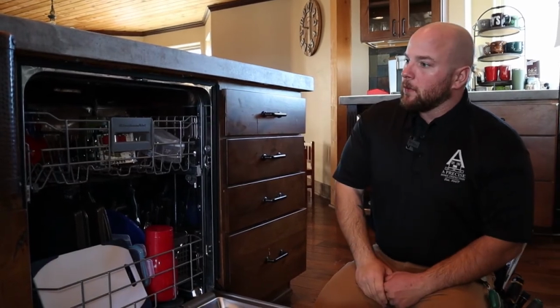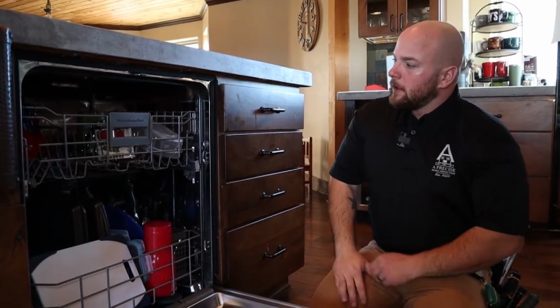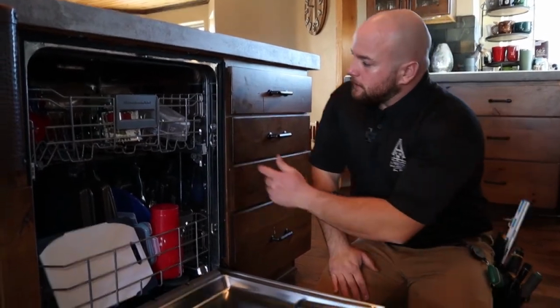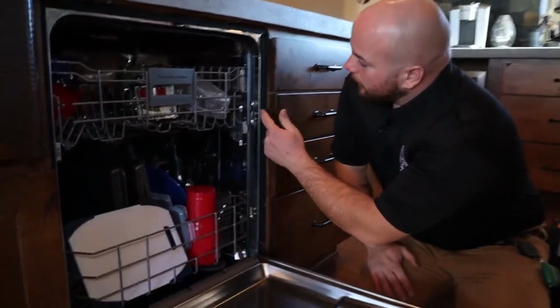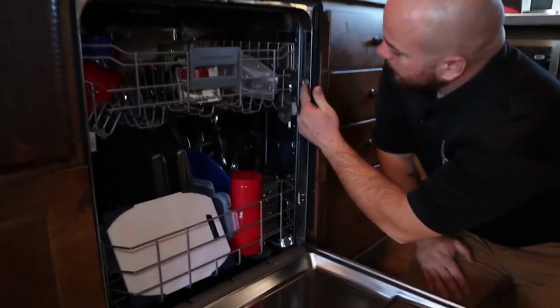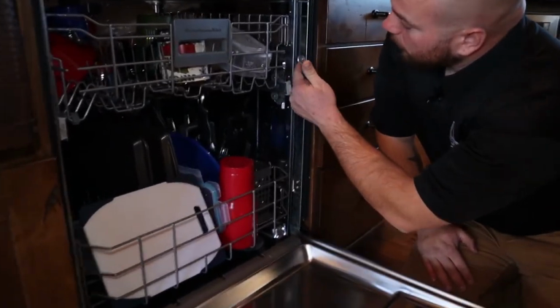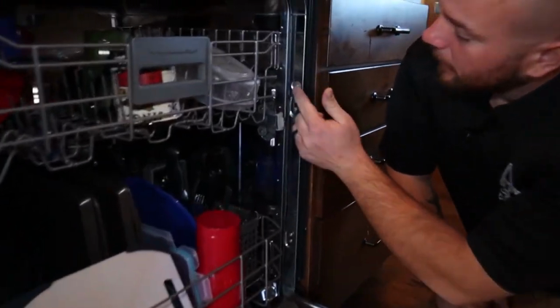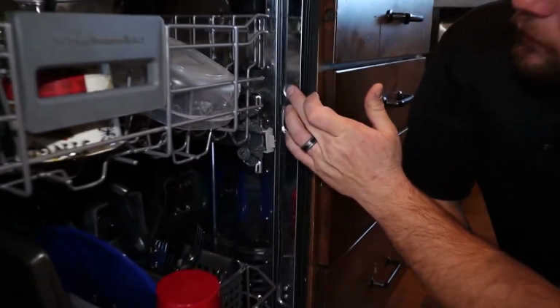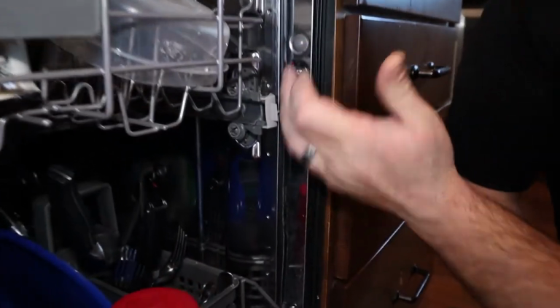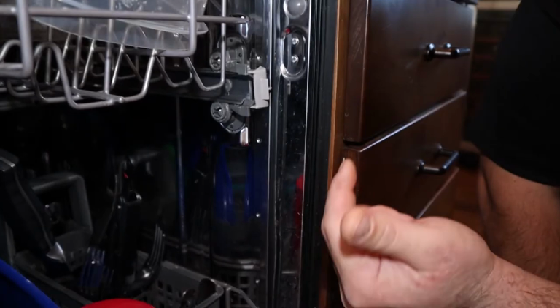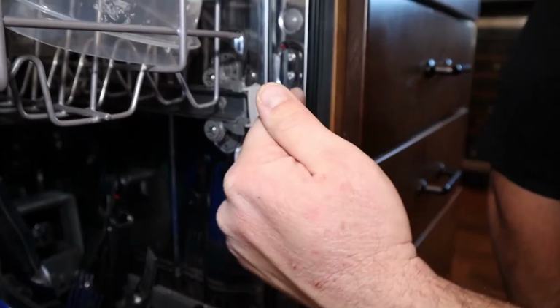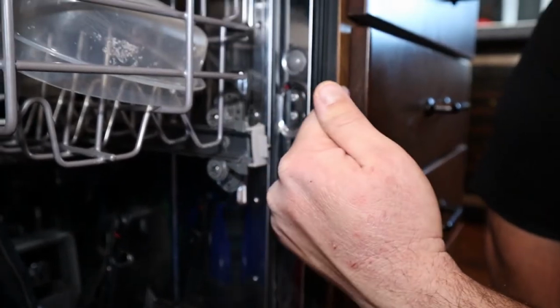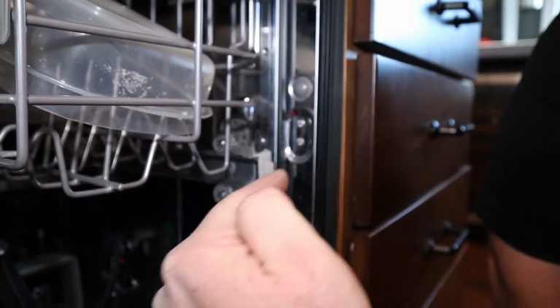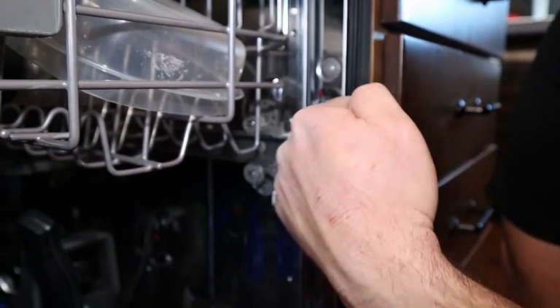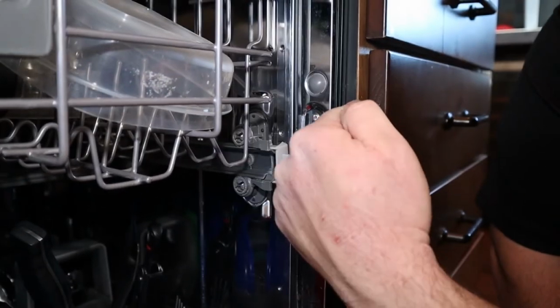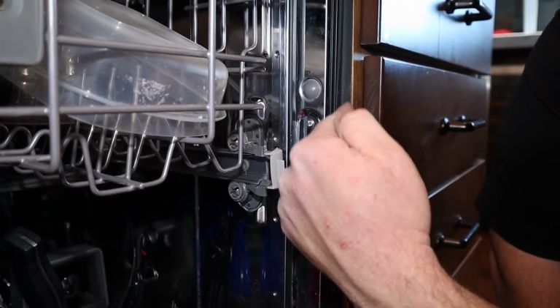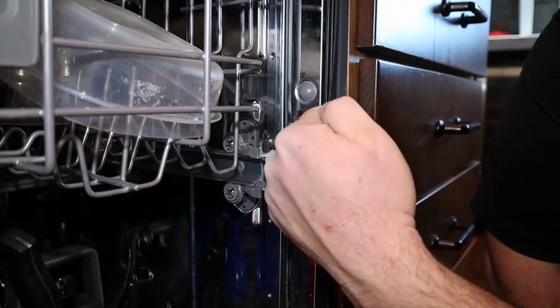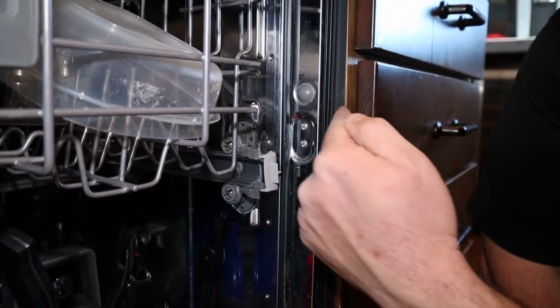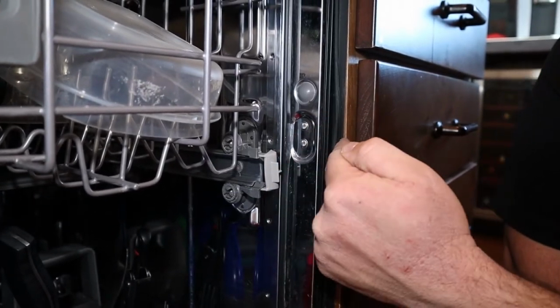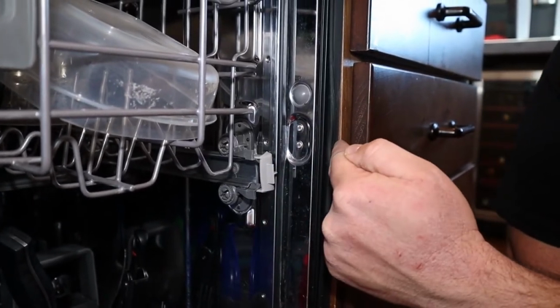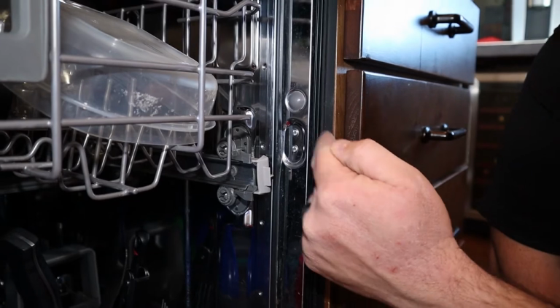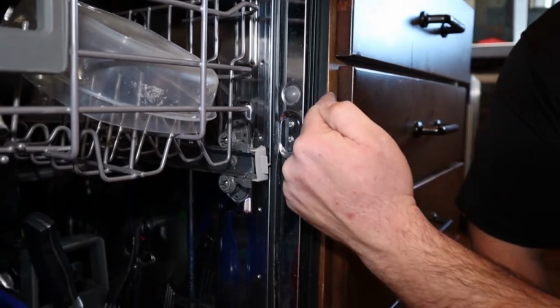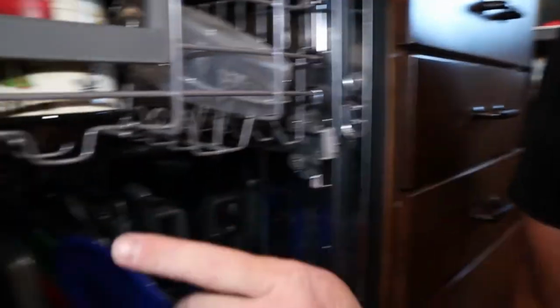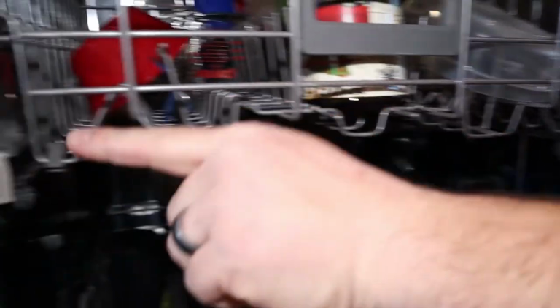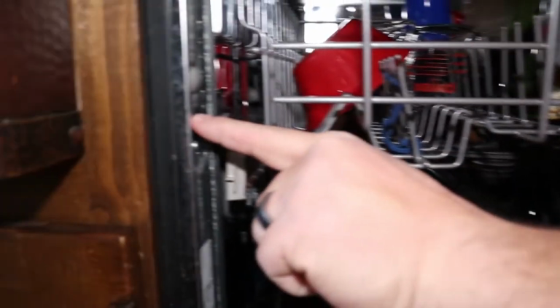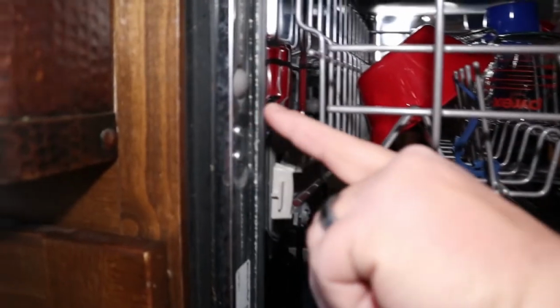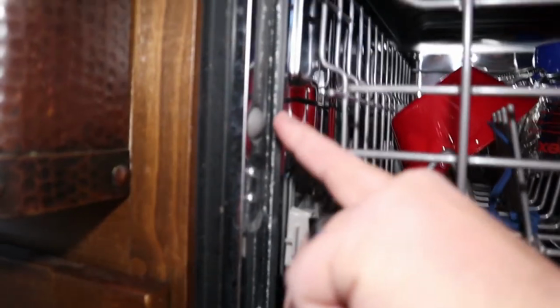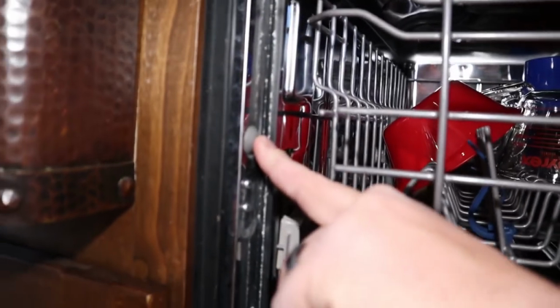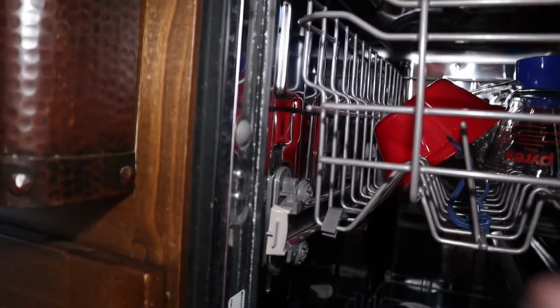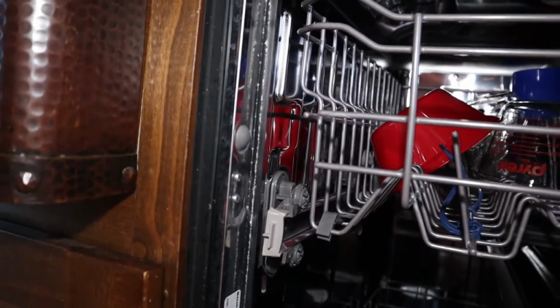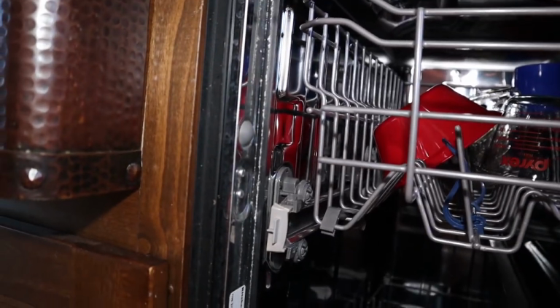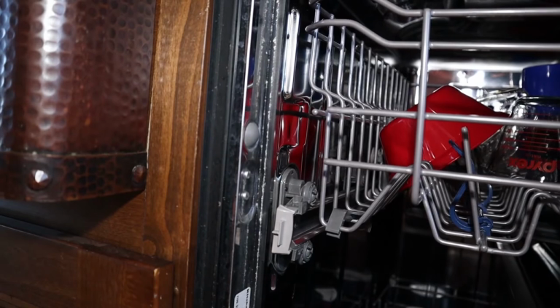Another way is — this is a rubber plug. If you remove these, you could drive a screw in through the side and into the face frame of your surrounding cabinets. You would have one here and one on this side, and then you put the rubber plug back in and that keeps water from getting out.